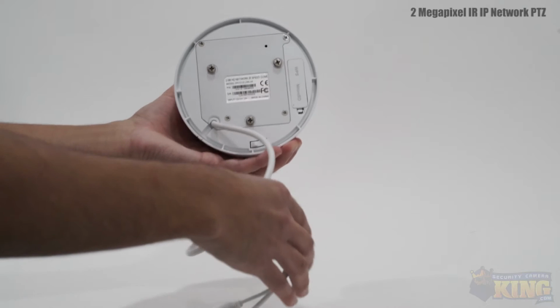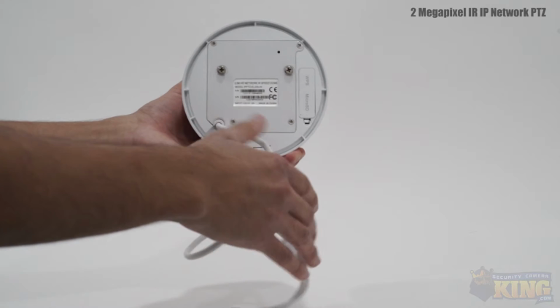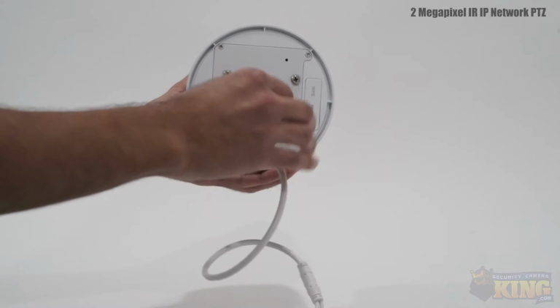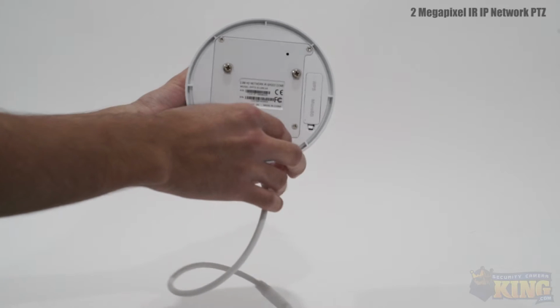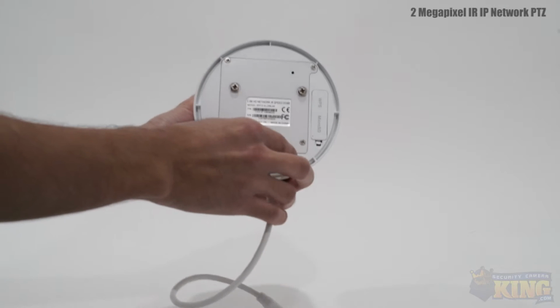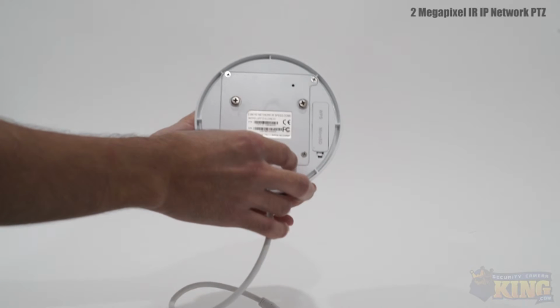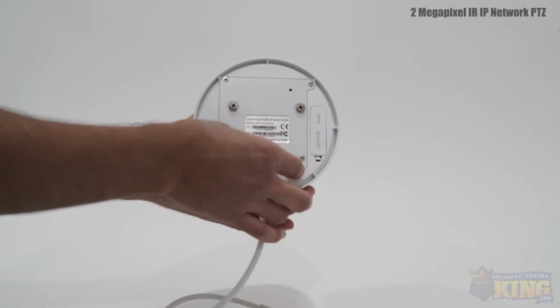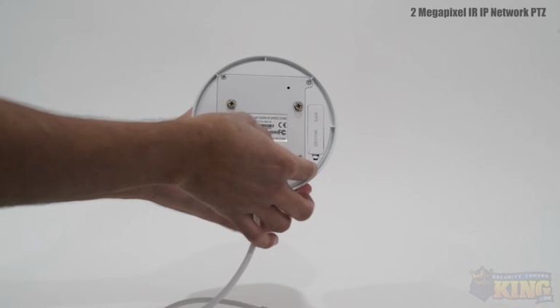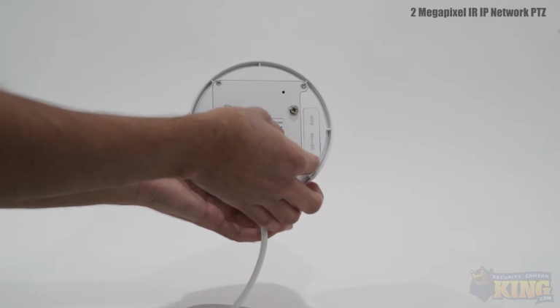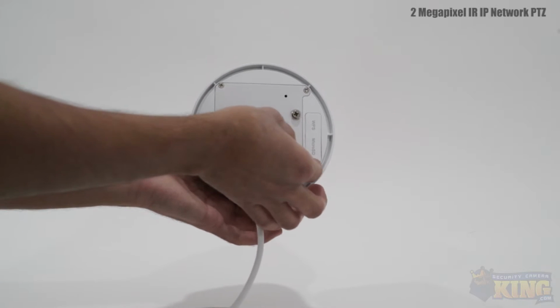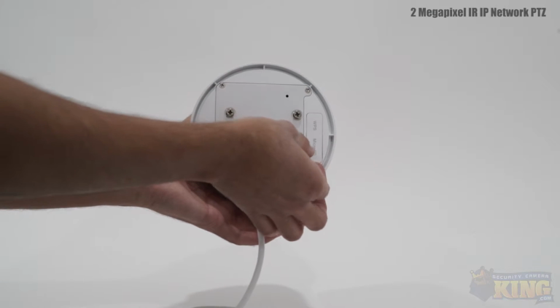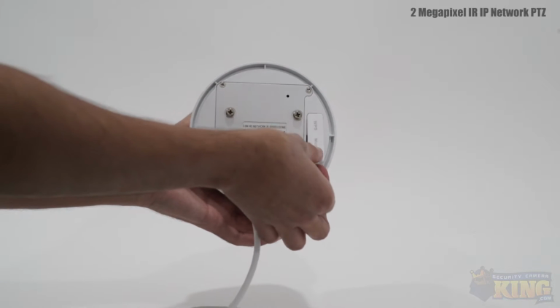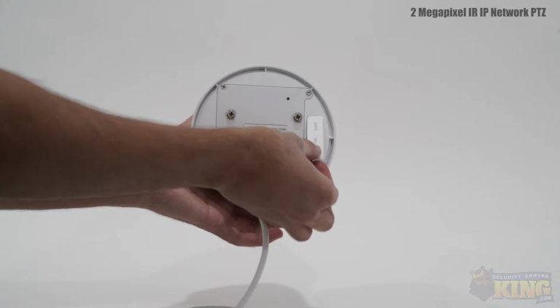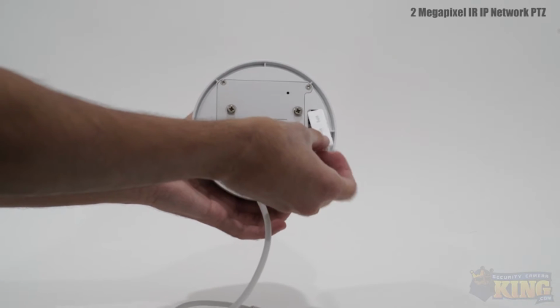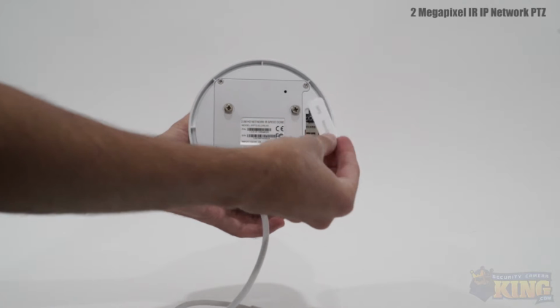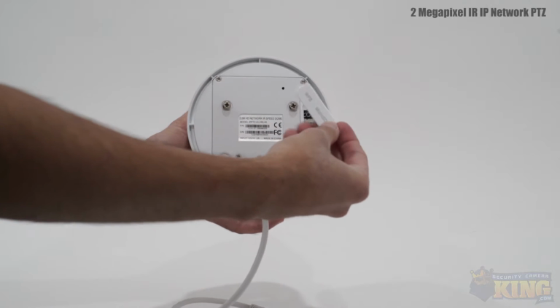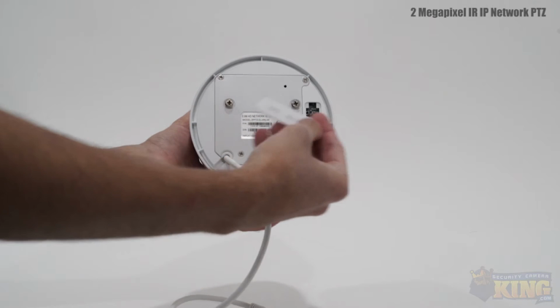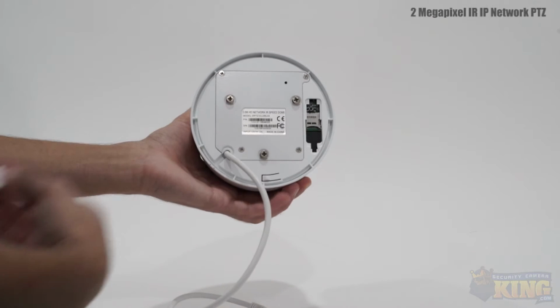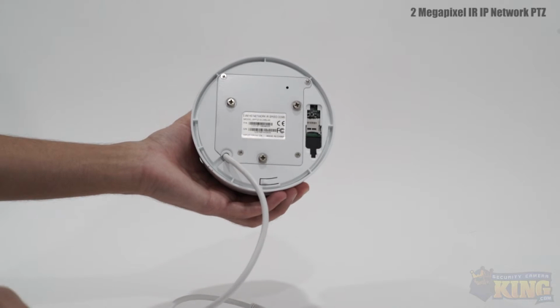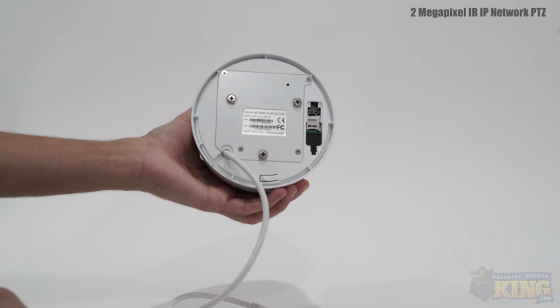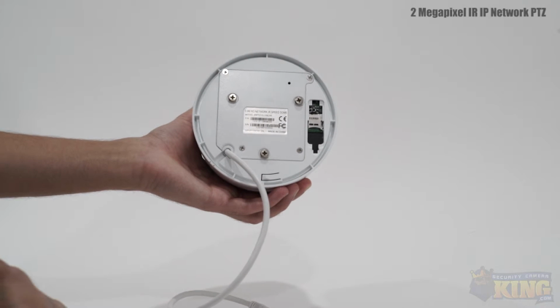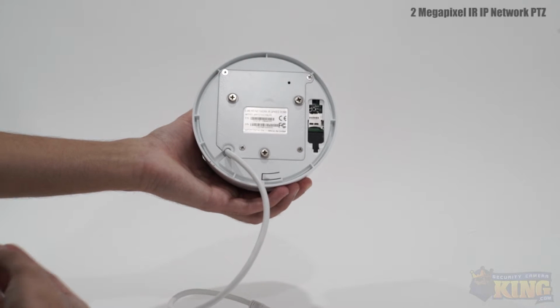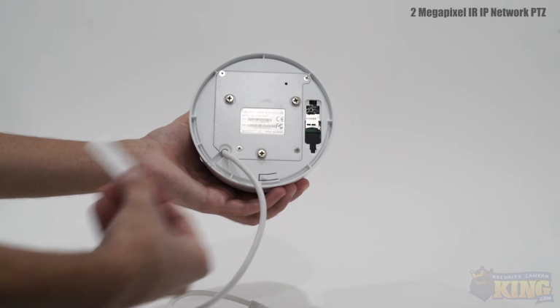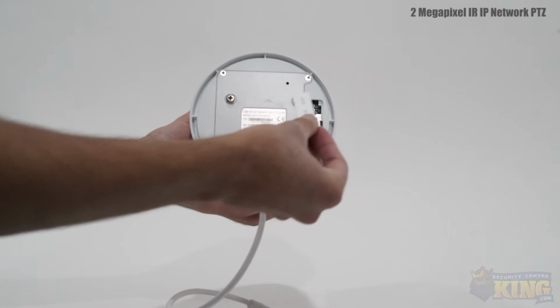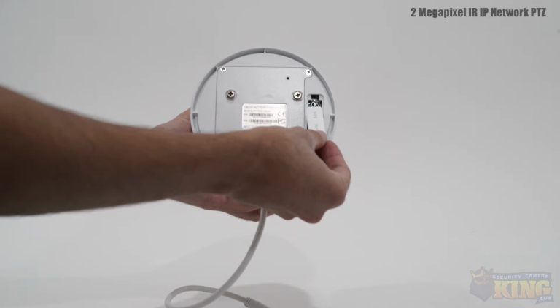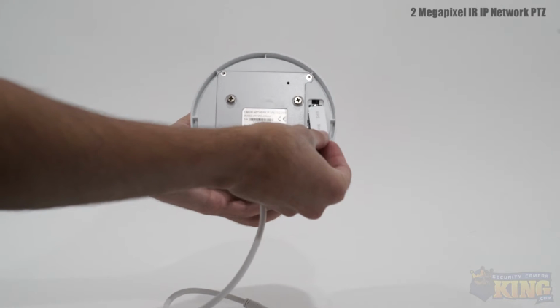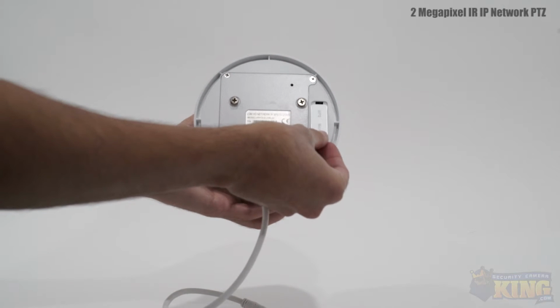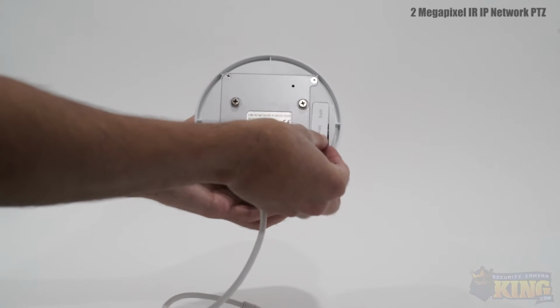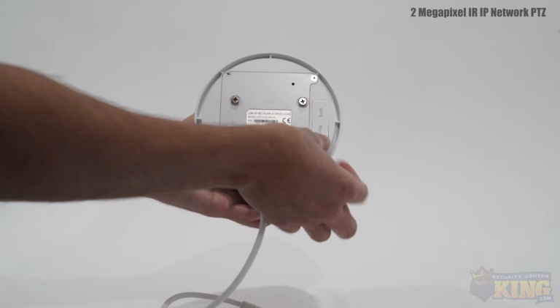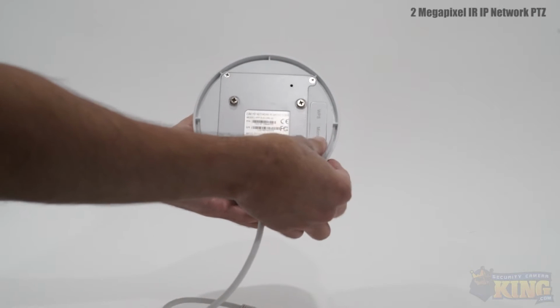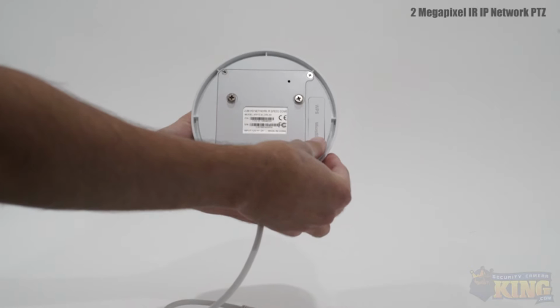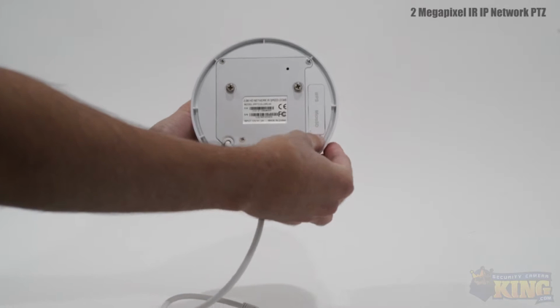The camera also has an onboard SD card slot that can support up to a 64GB card. This is a great temporary recording option if your hard drive is temporarily unavailable.